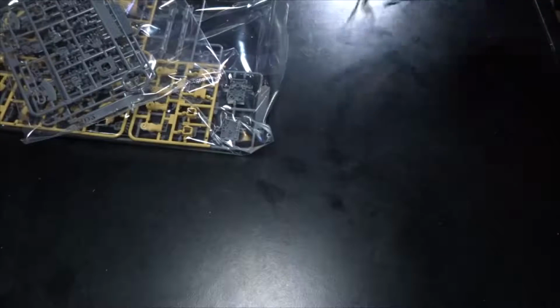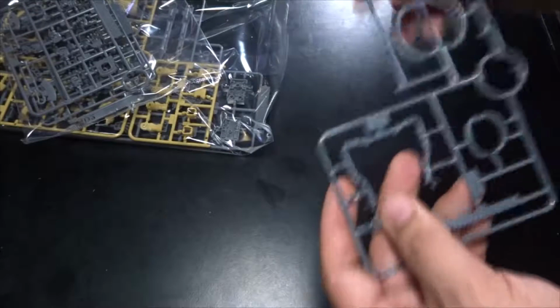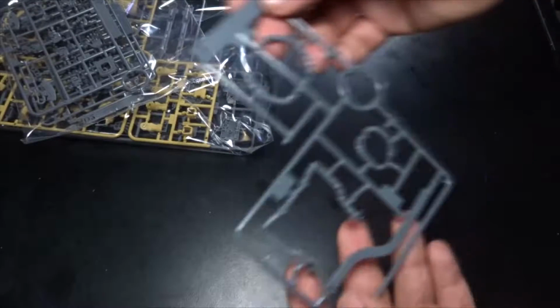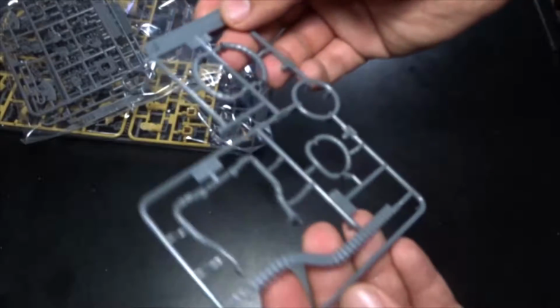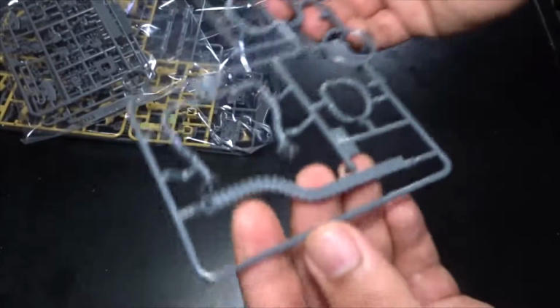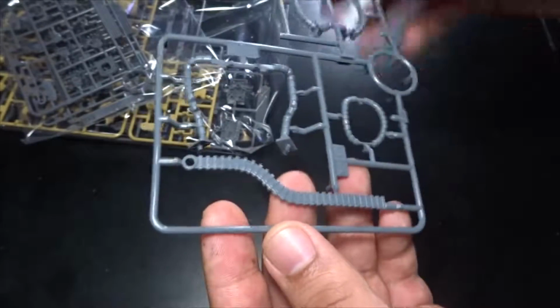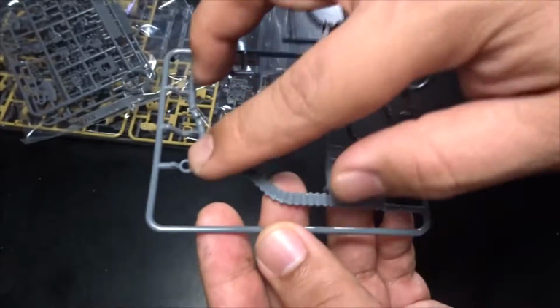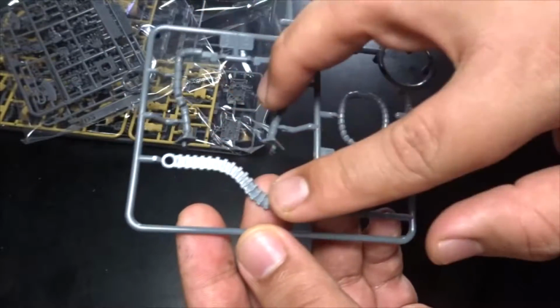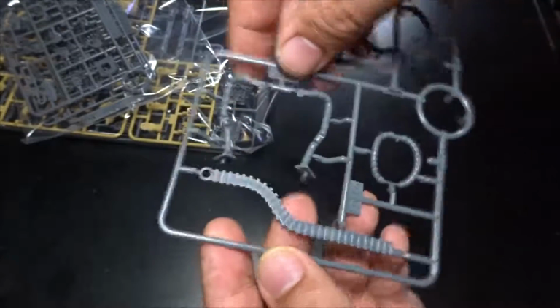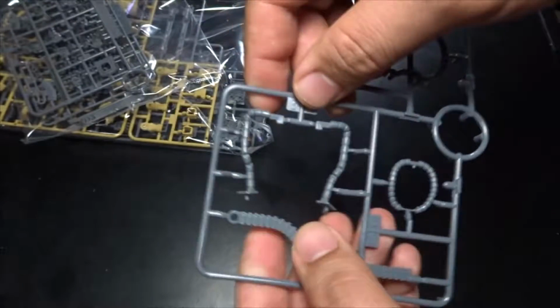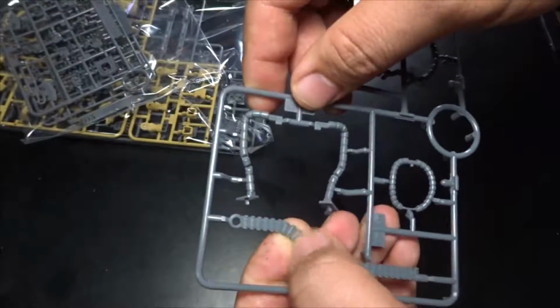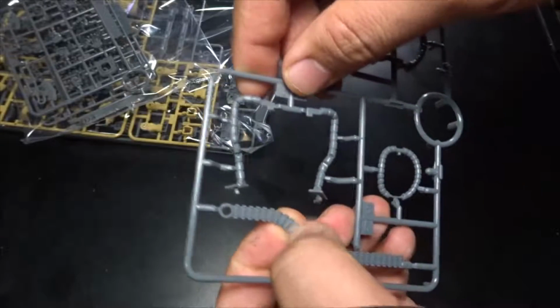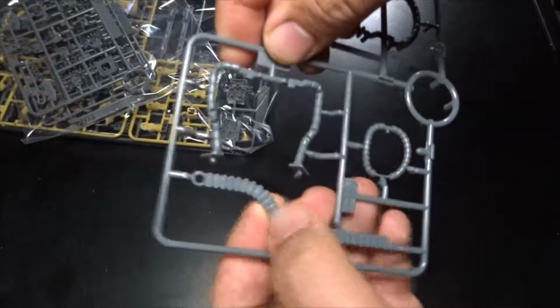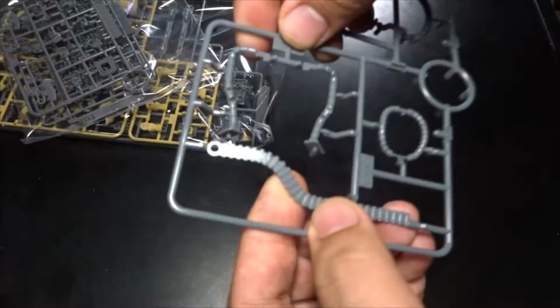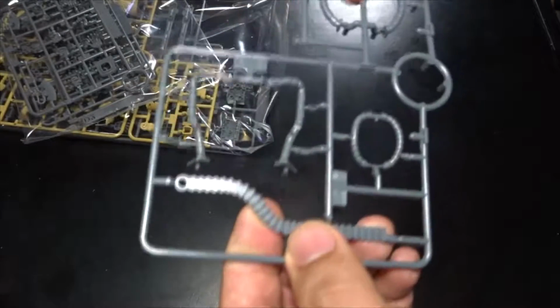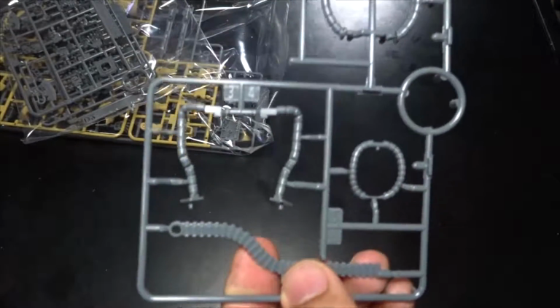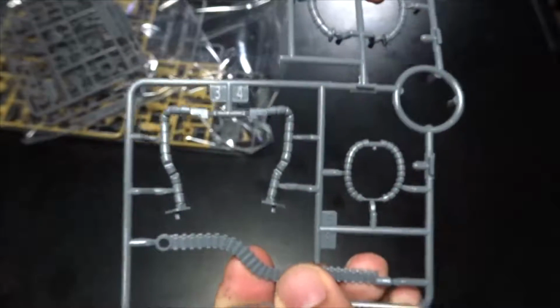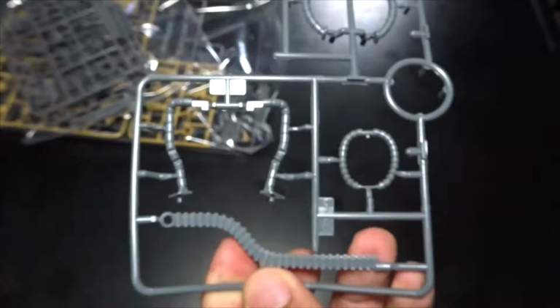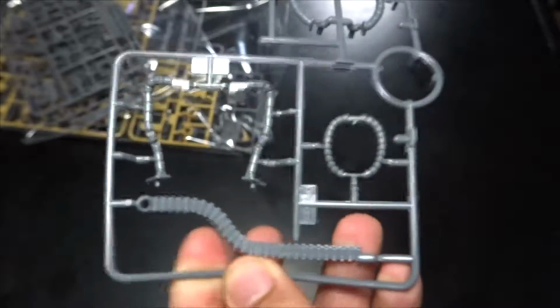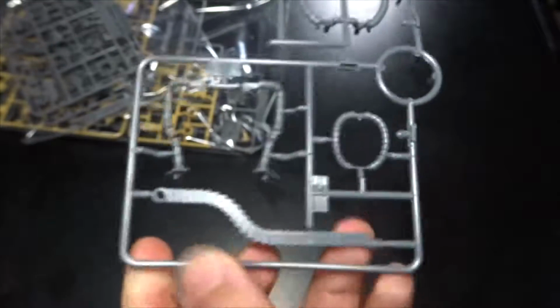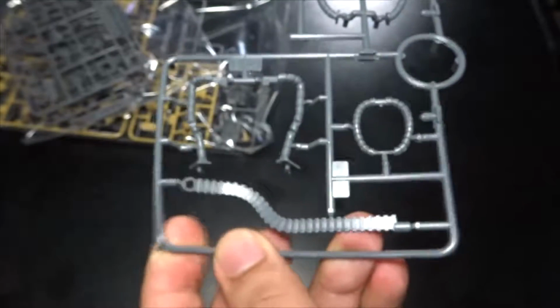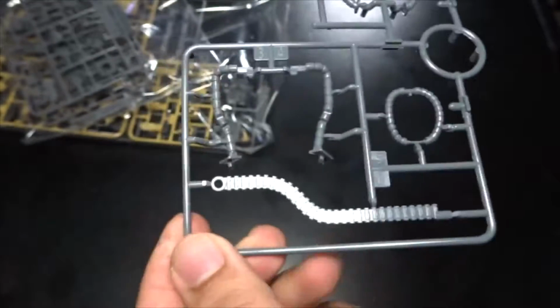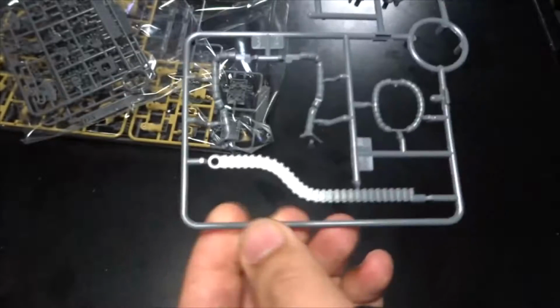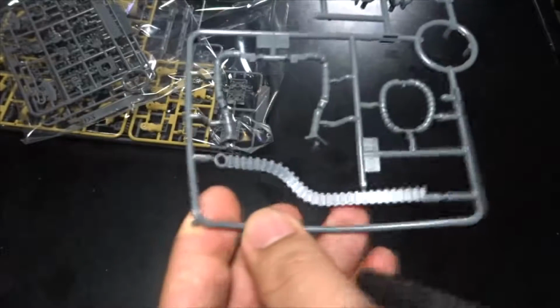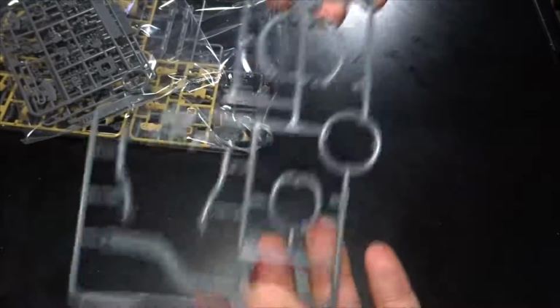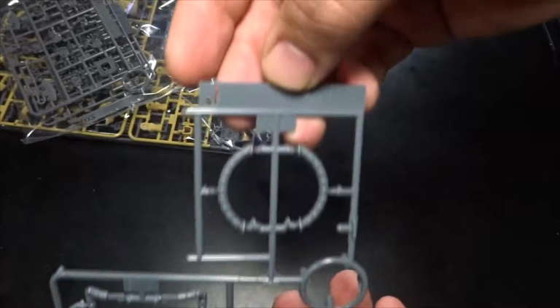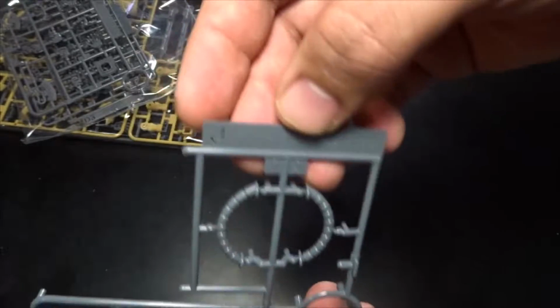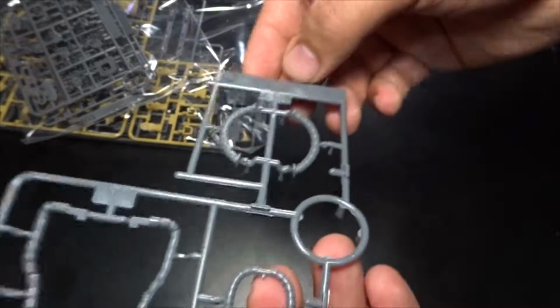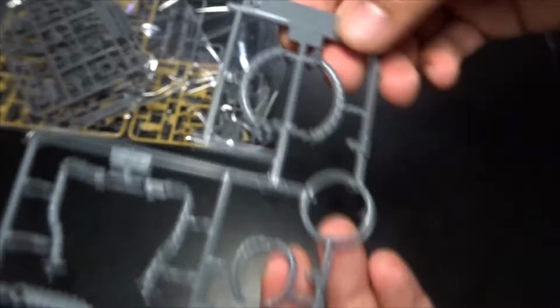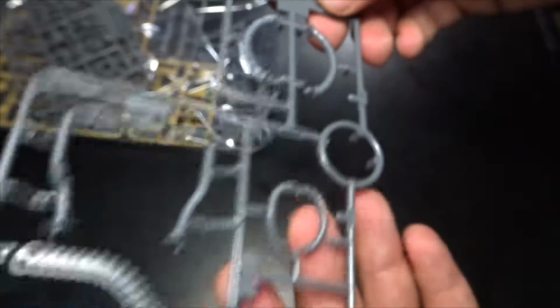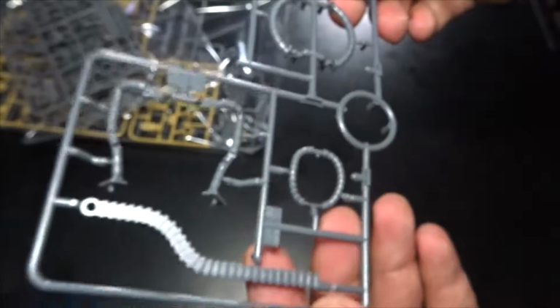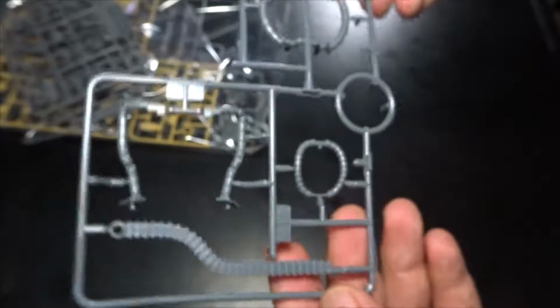Now we get frame G here — looks like this is for the machine gun. It's ABS plastic as you can see. Yeah, it actually has a strong smell too.